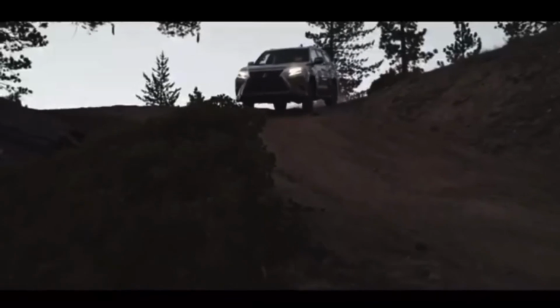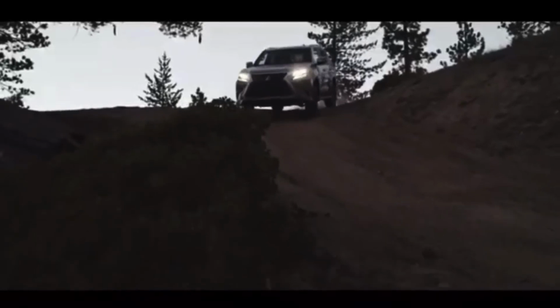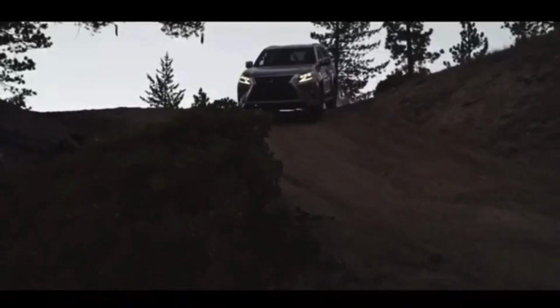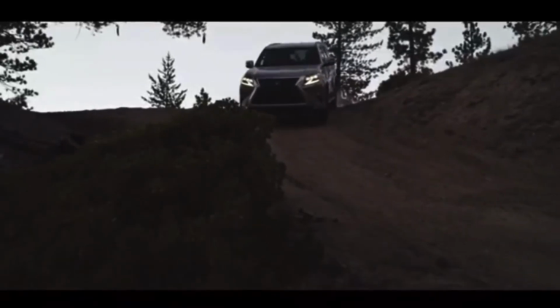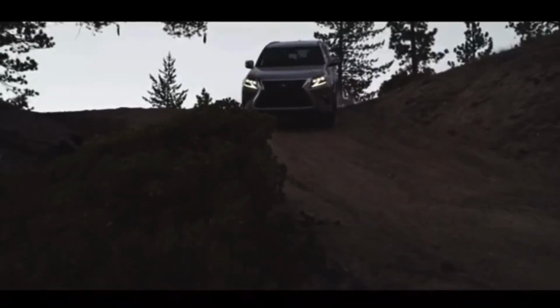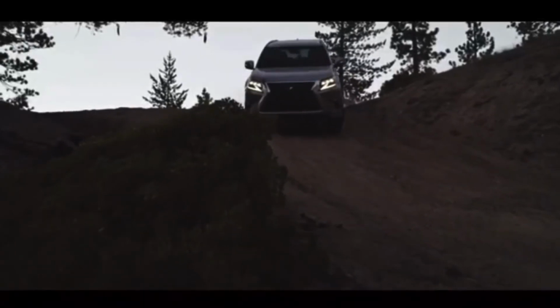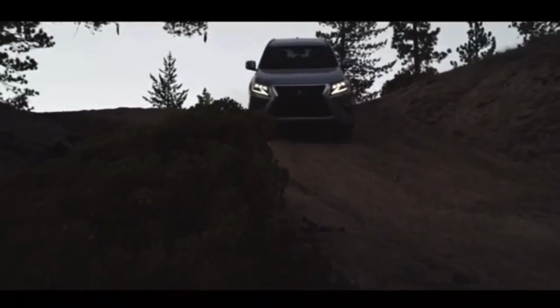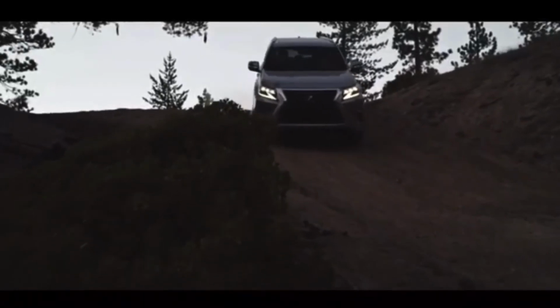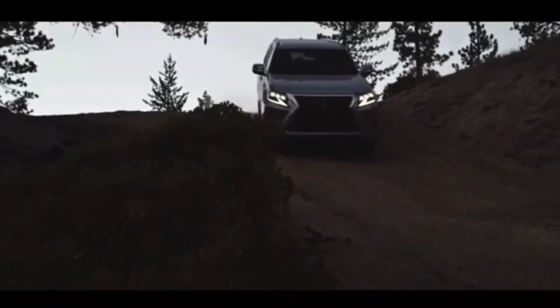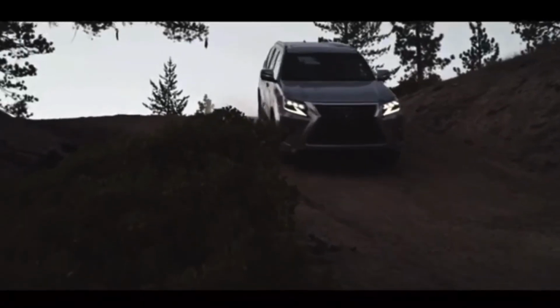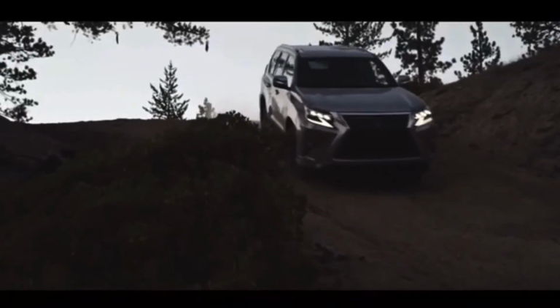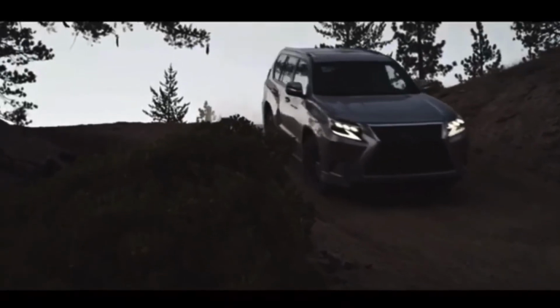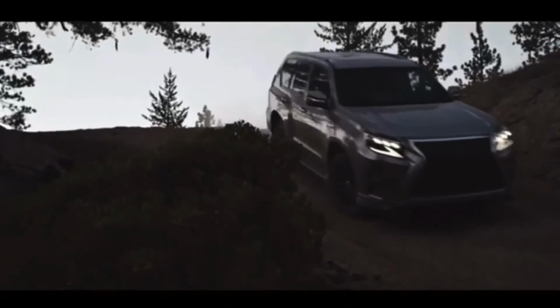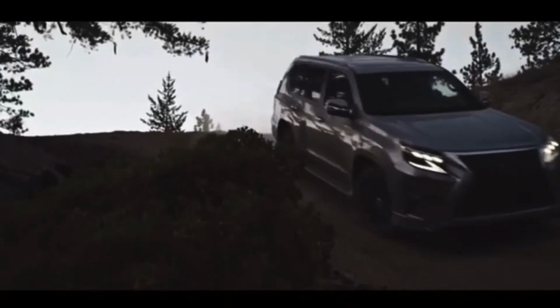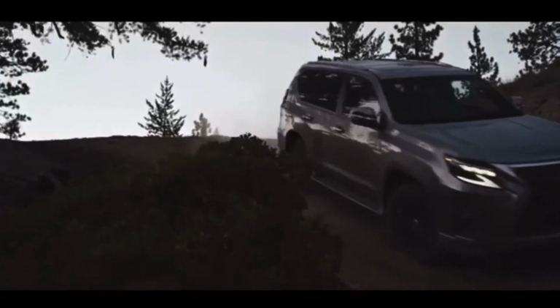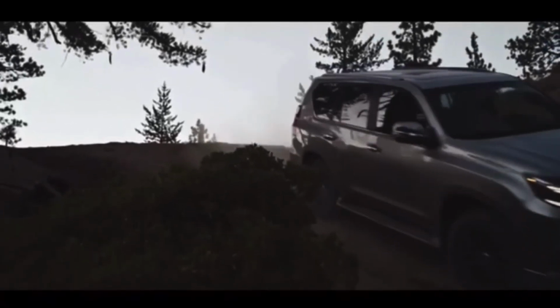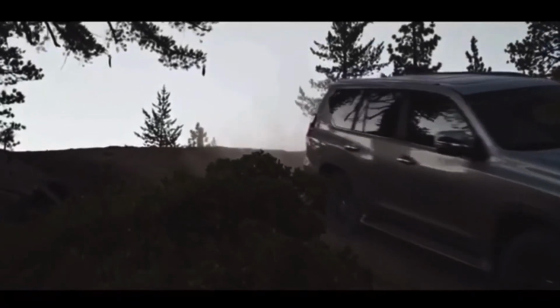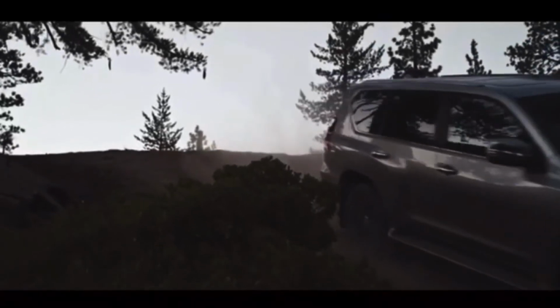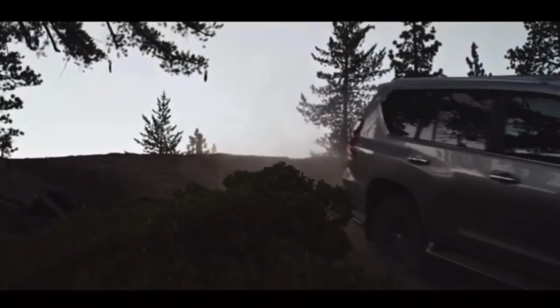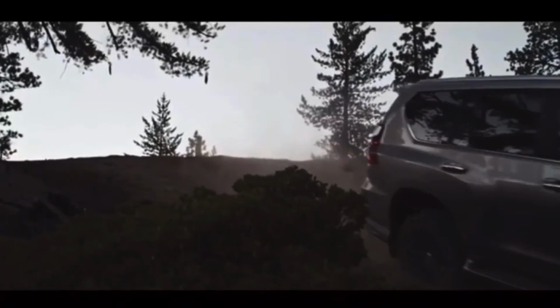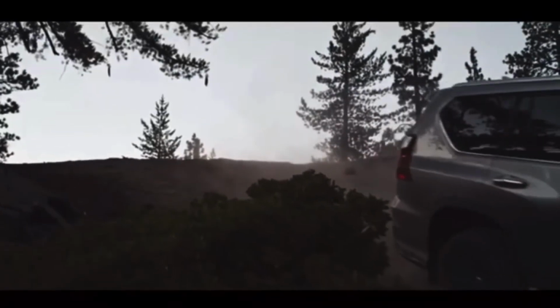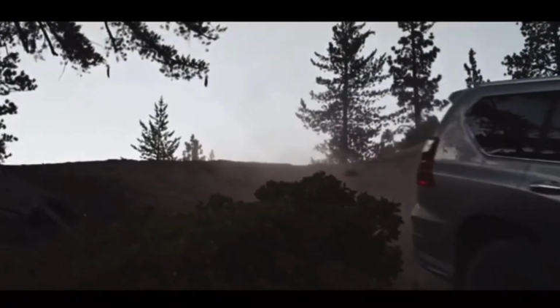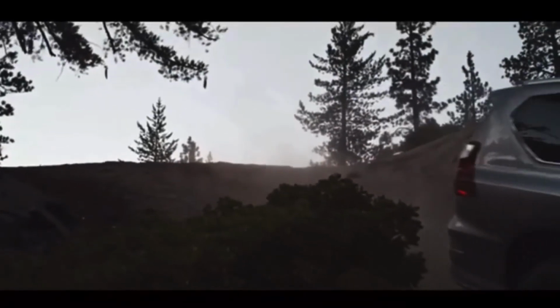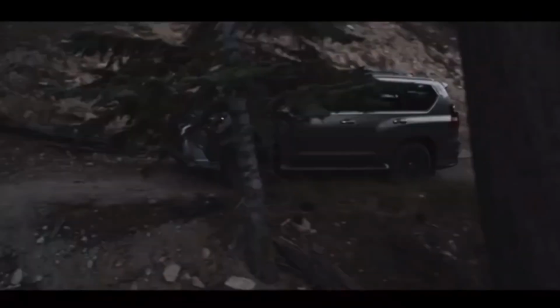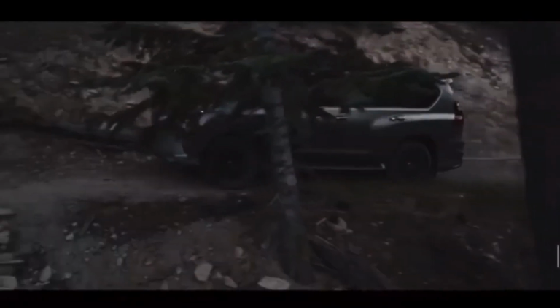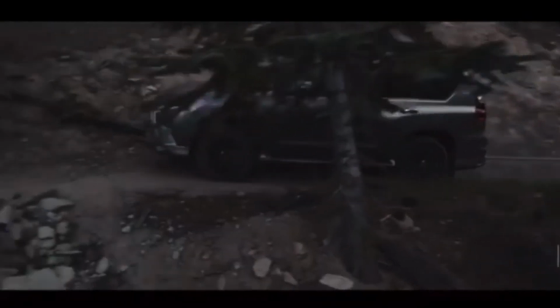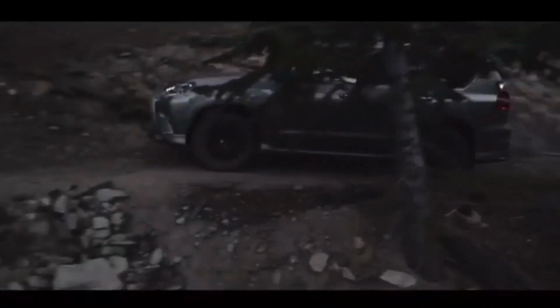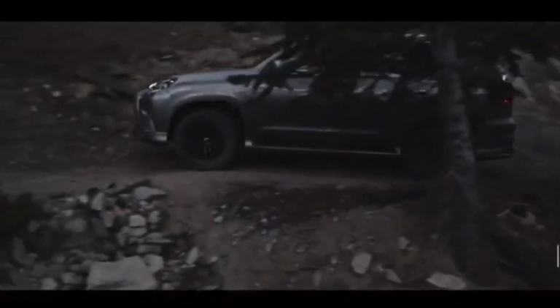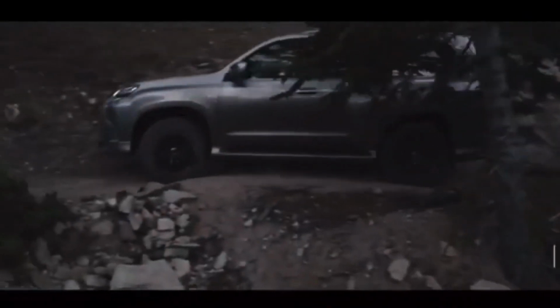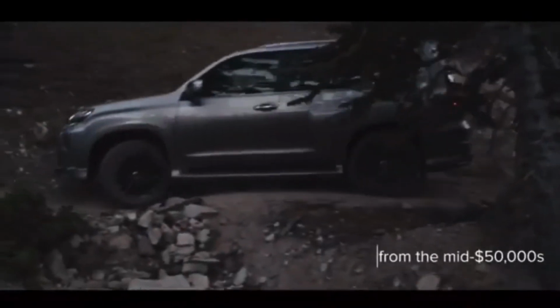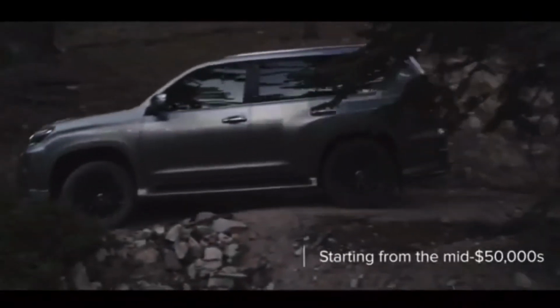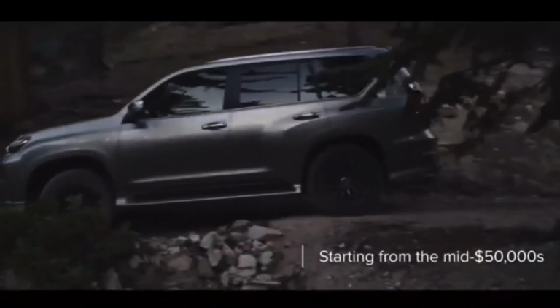Hopefully, it will end next year, as rumors suggest that the 2023 Lexus GX will be an all-new generation with hybrid power.